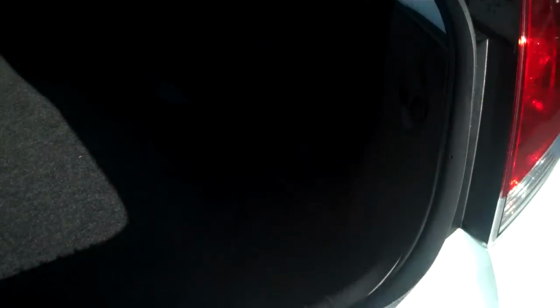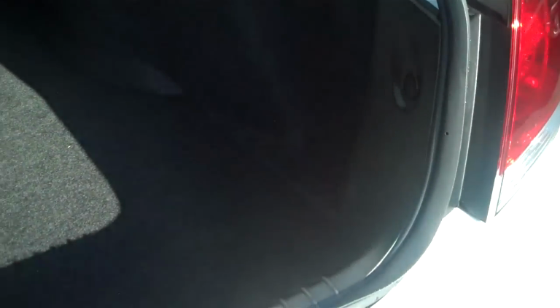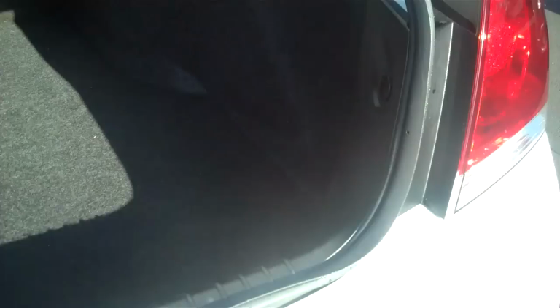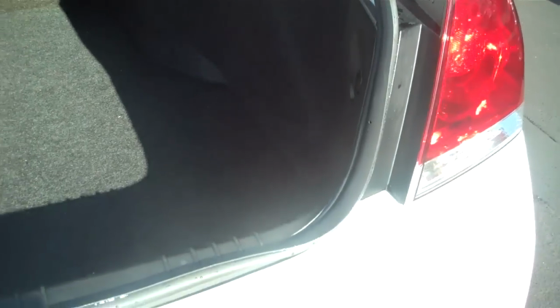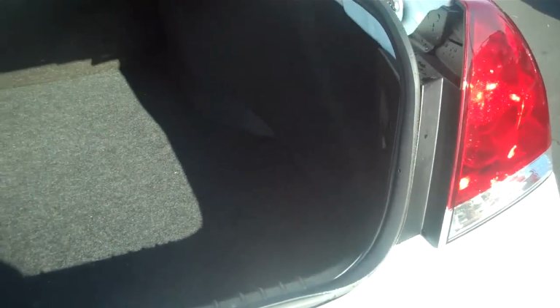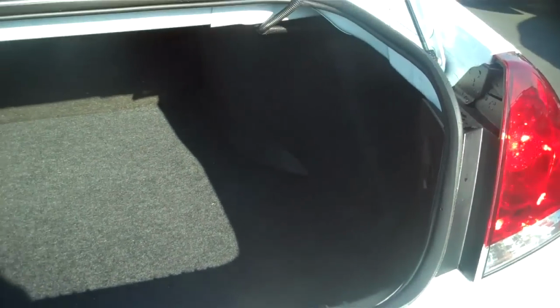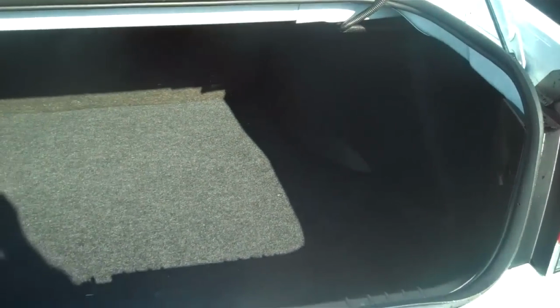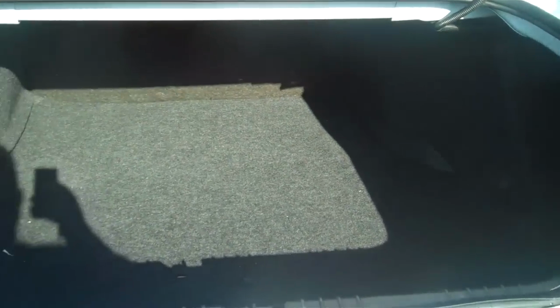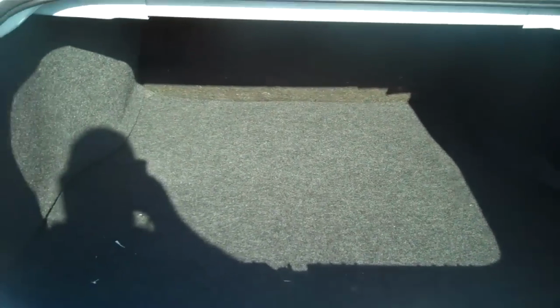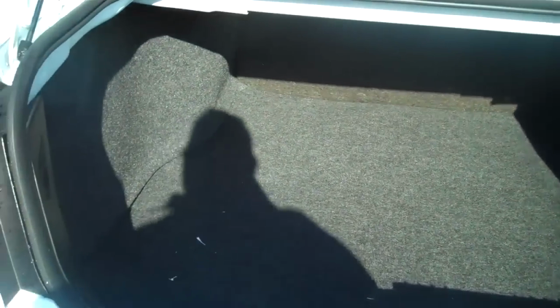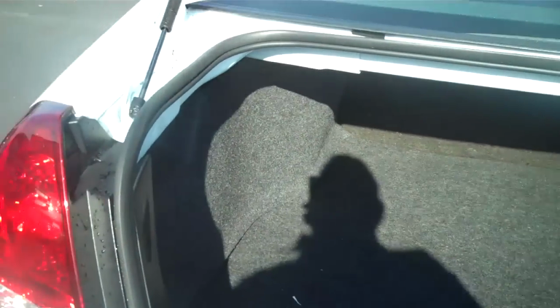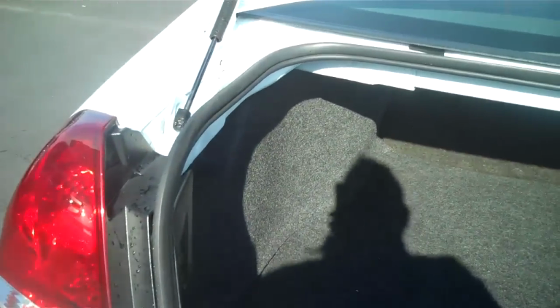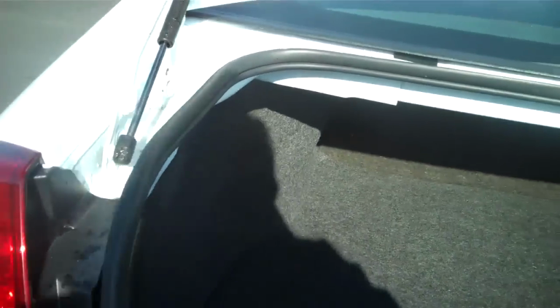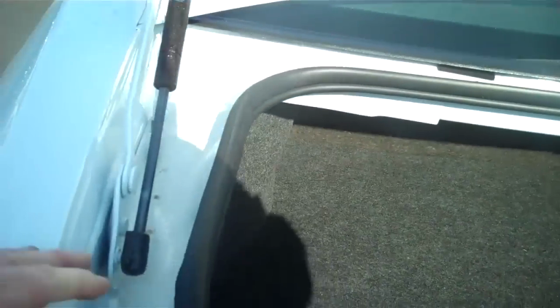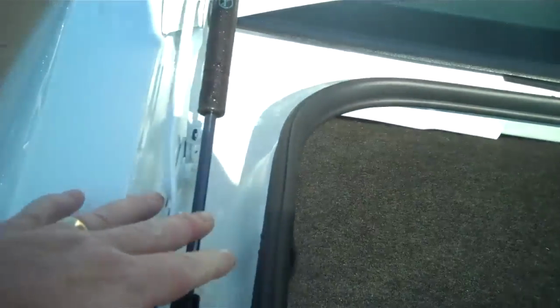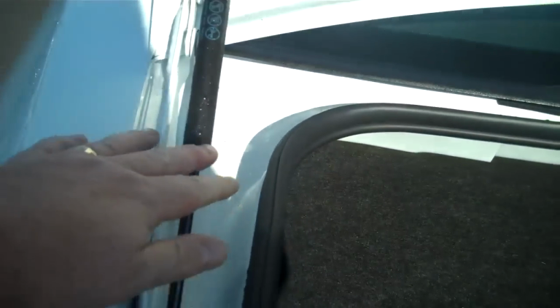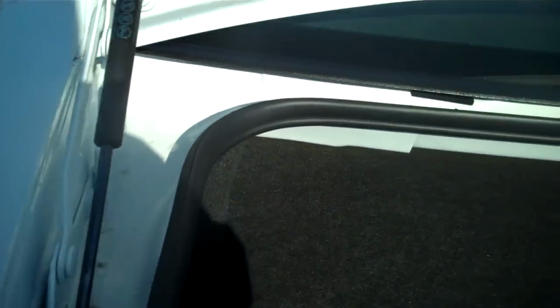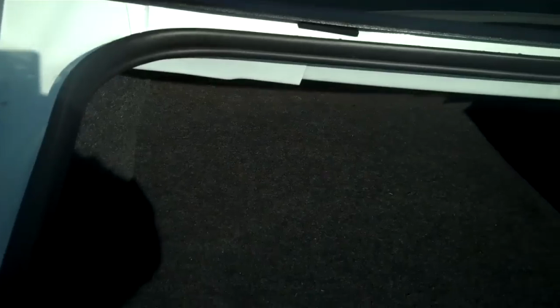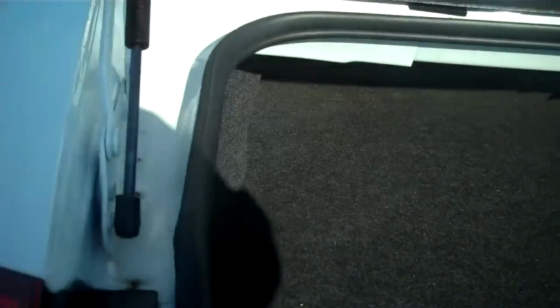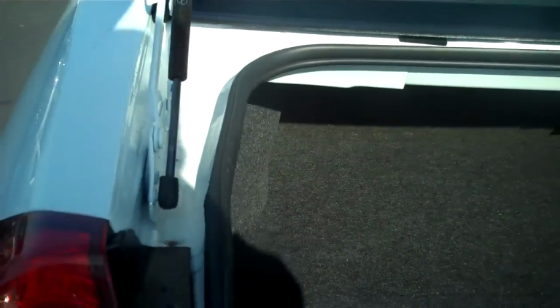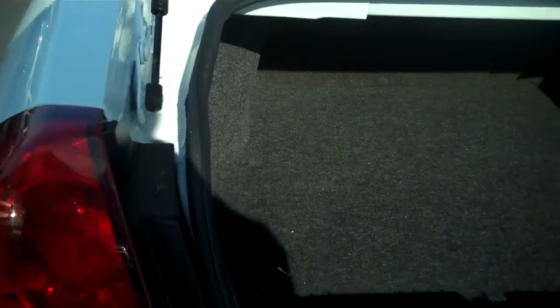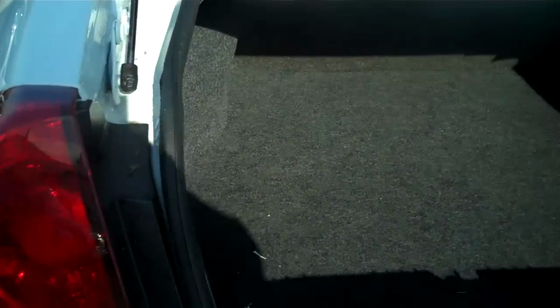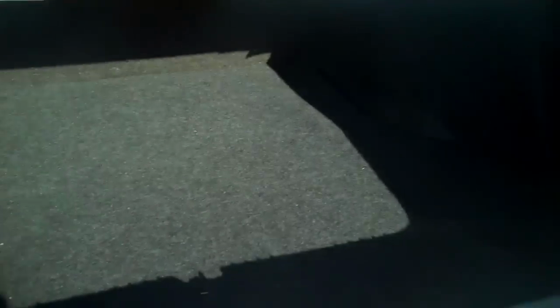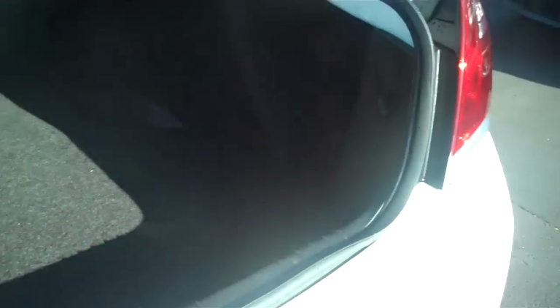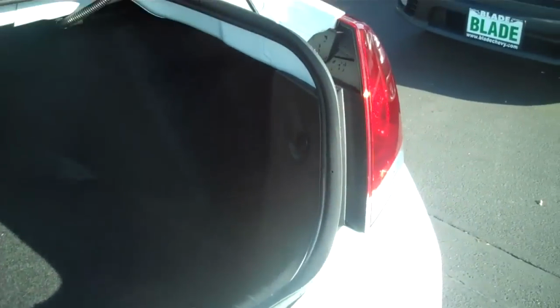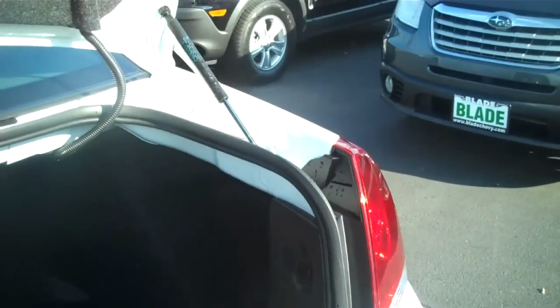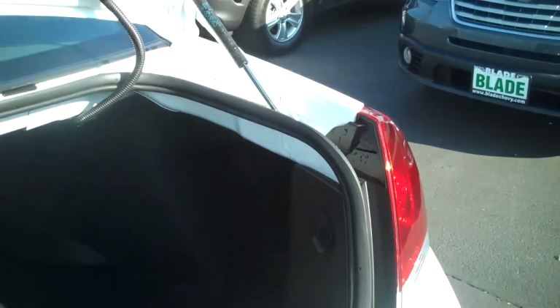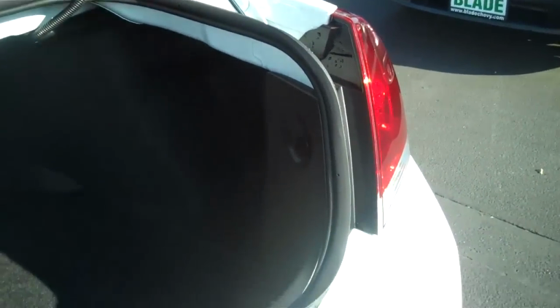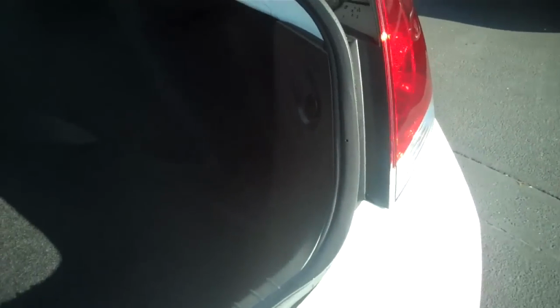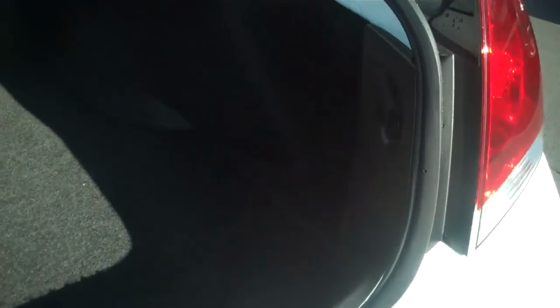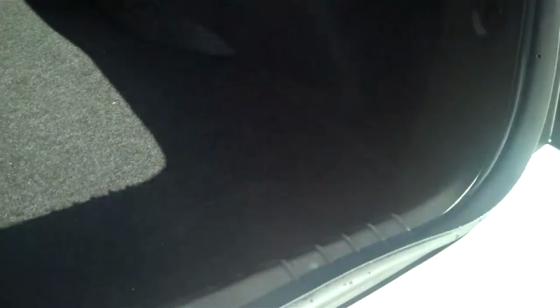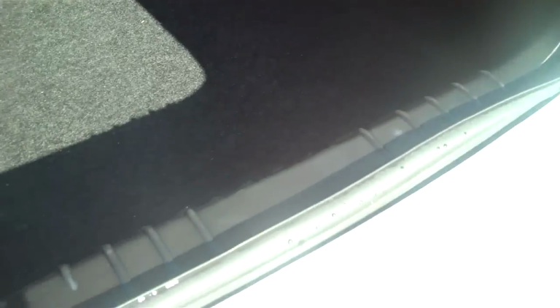The trunk is extremely large, one of the largest in its class. The trunk hinges have been put on the outside so as the trunk closes it doesn't intrude into the trunk space, damaging luggage or shopping.